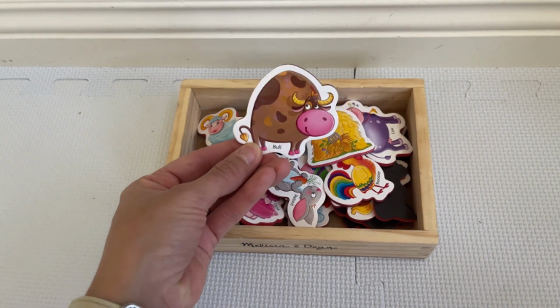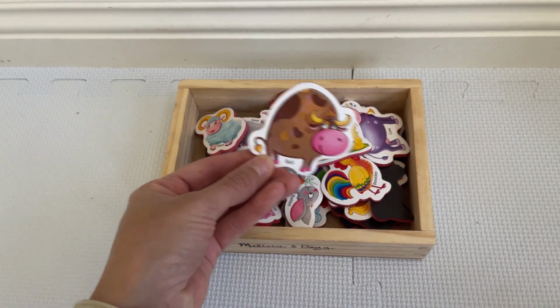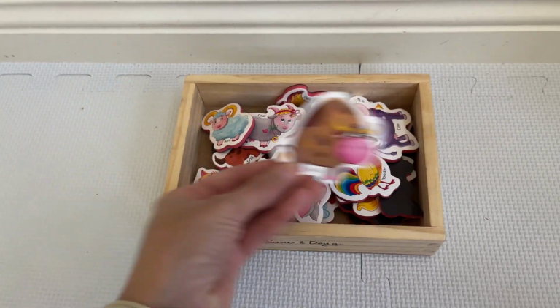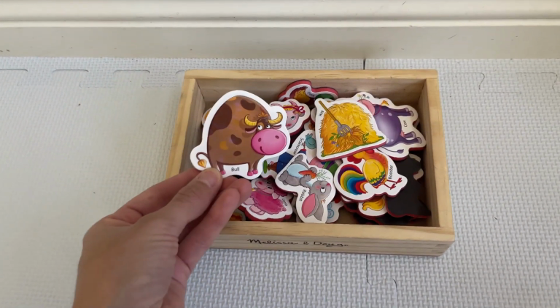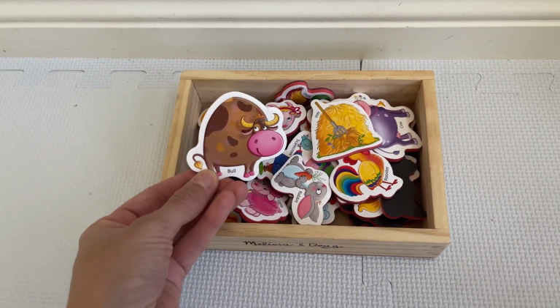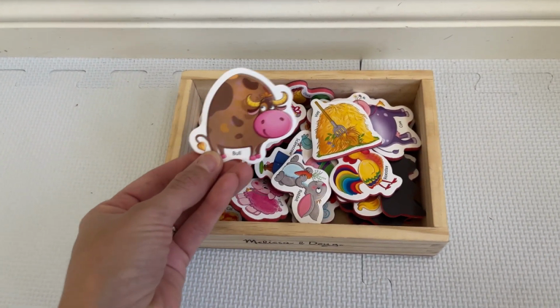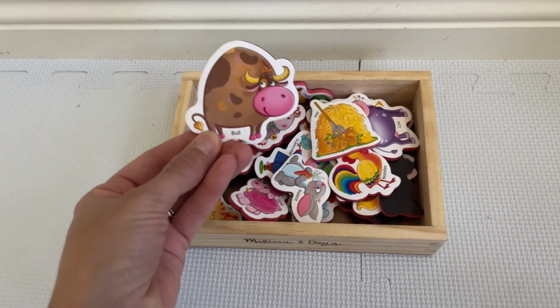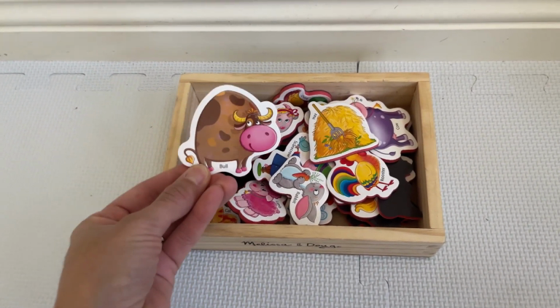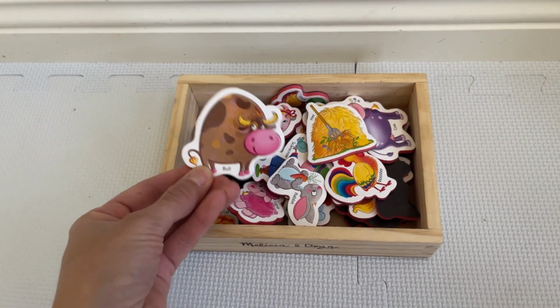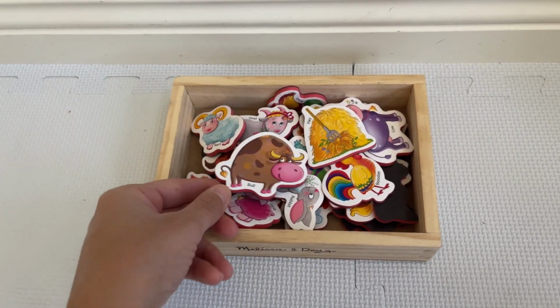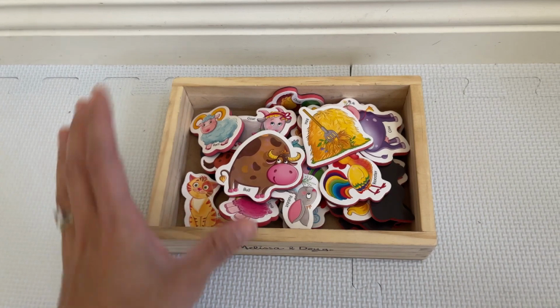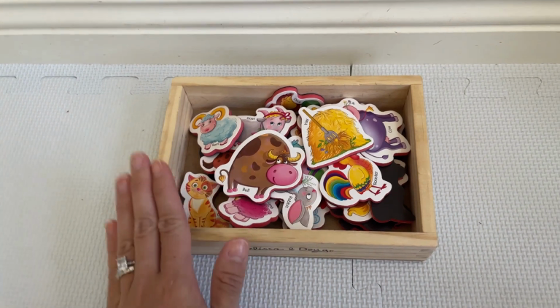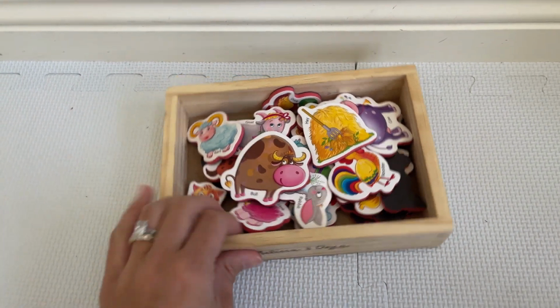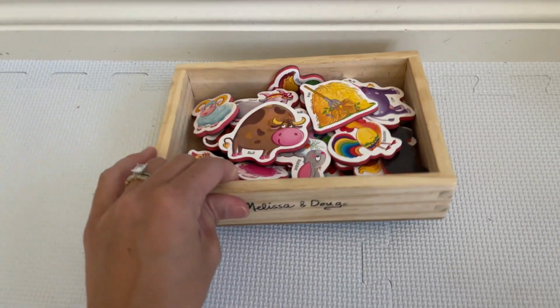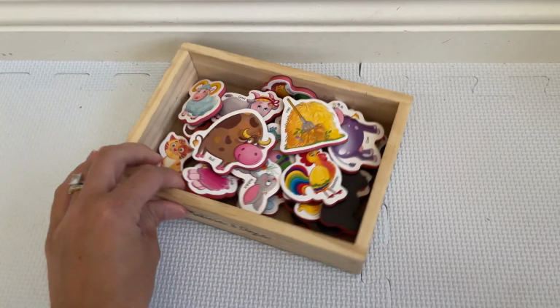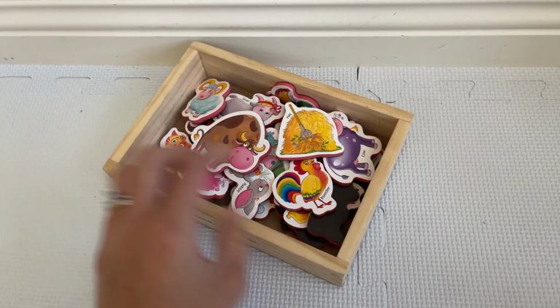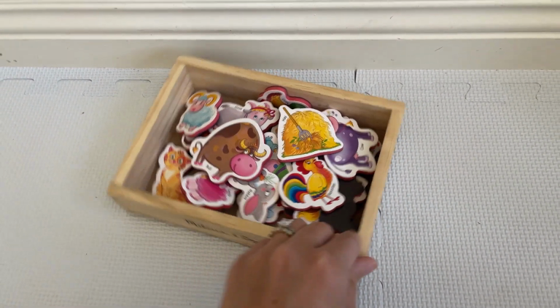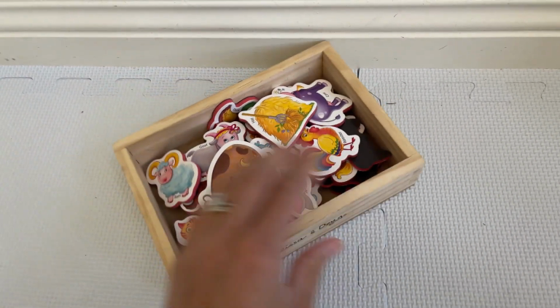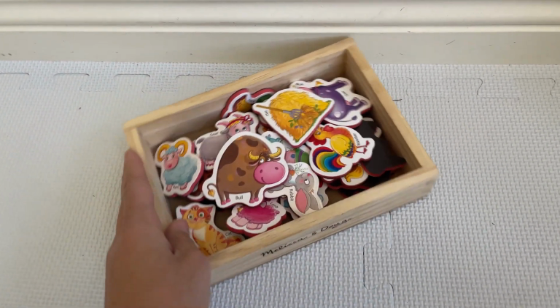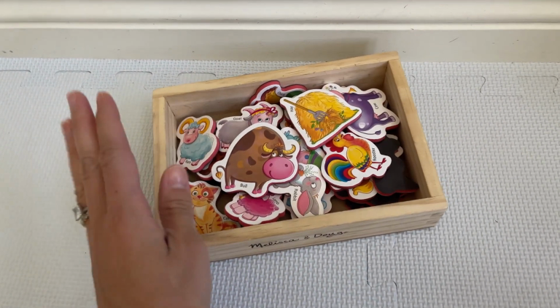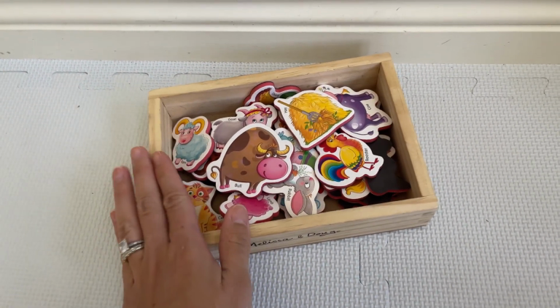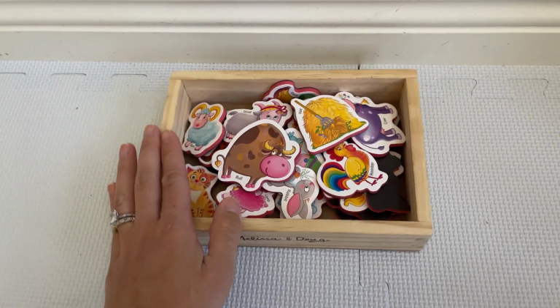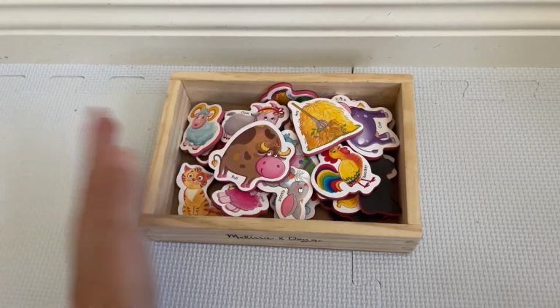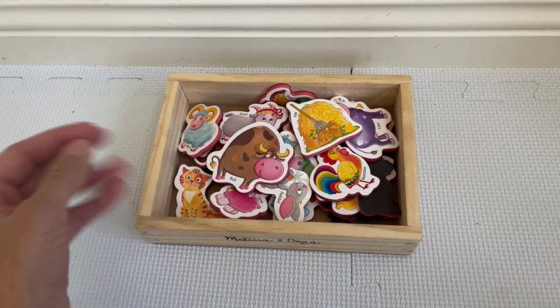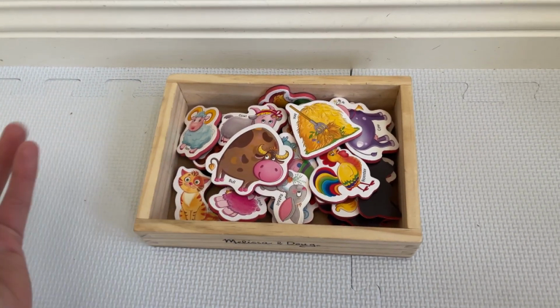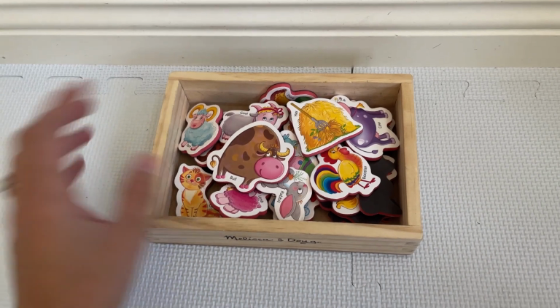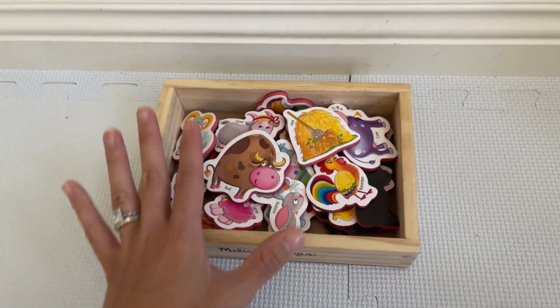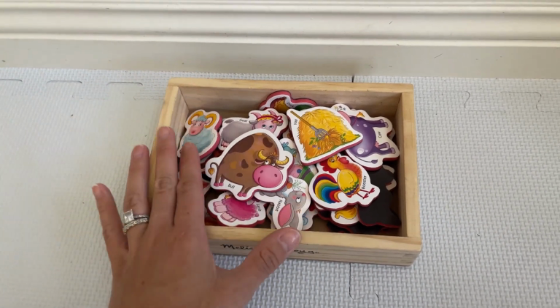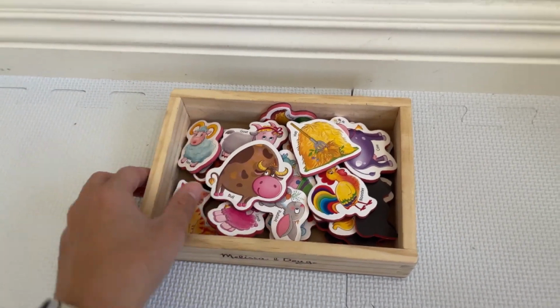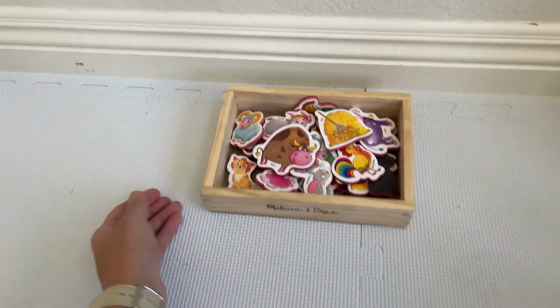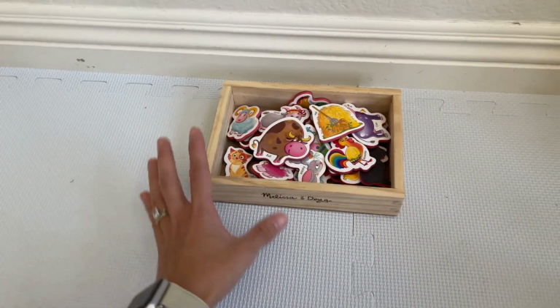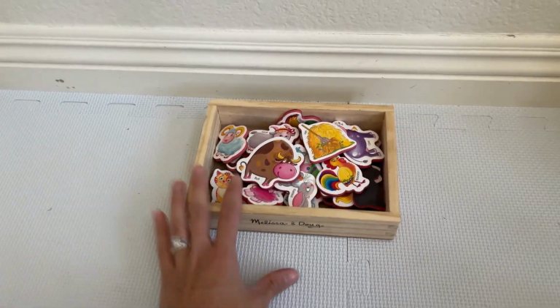I absolutely love them. They don't come with this little wooden box right here — we already had it, so I thought I should just get them and throw them in here to keep it organized.